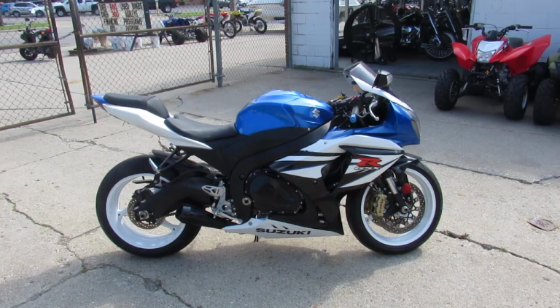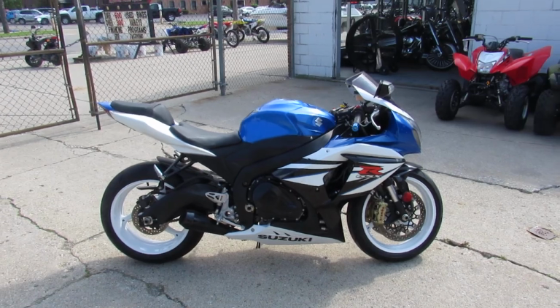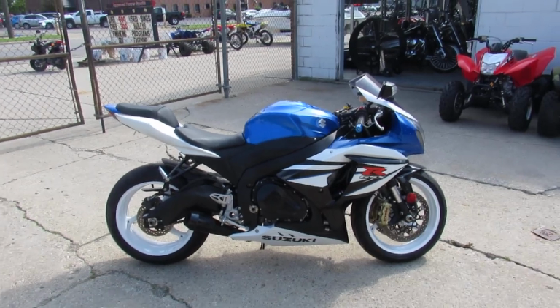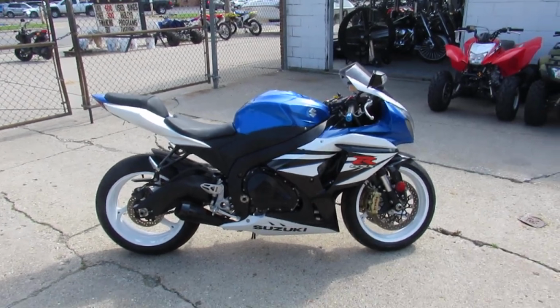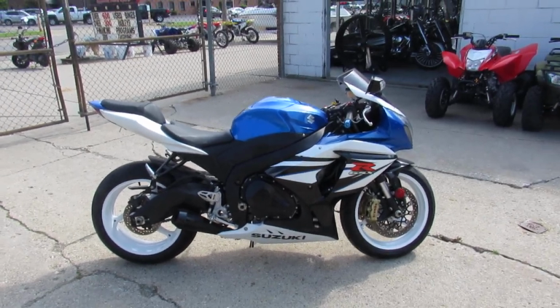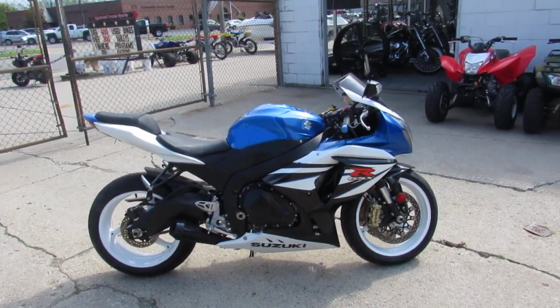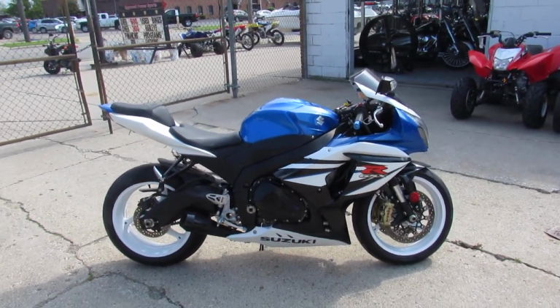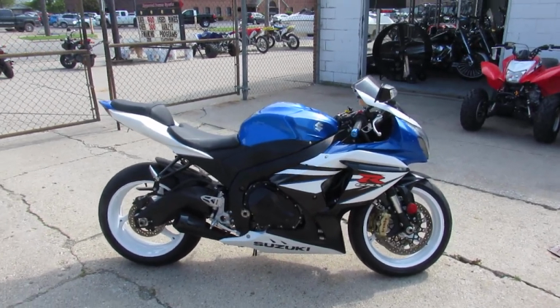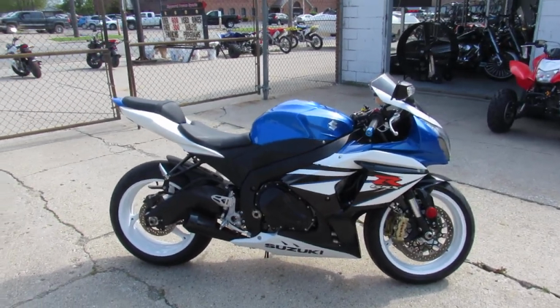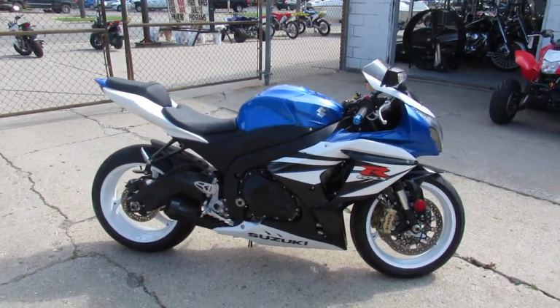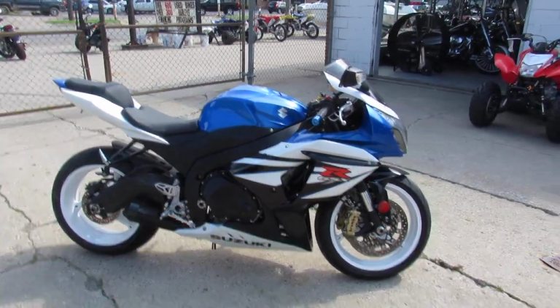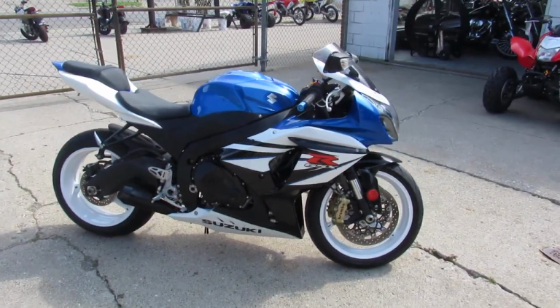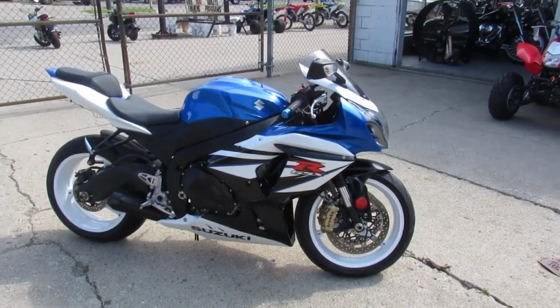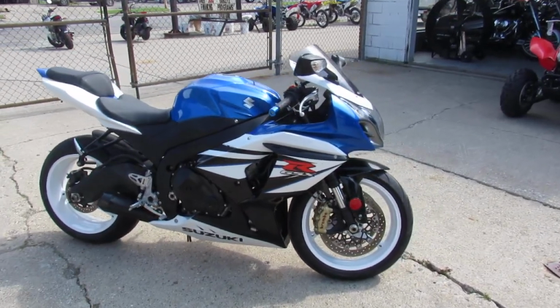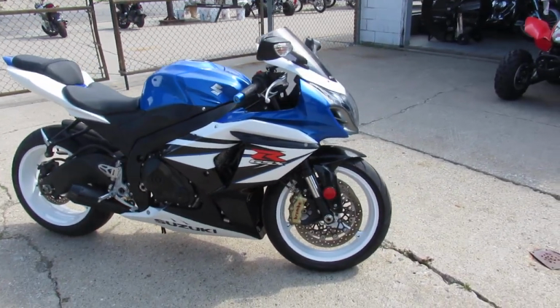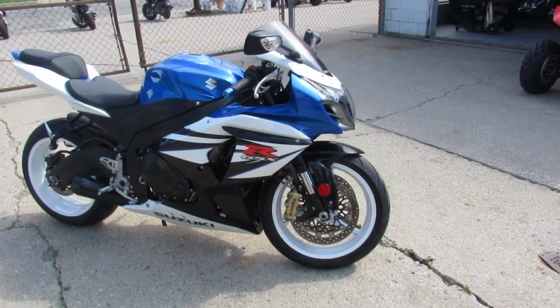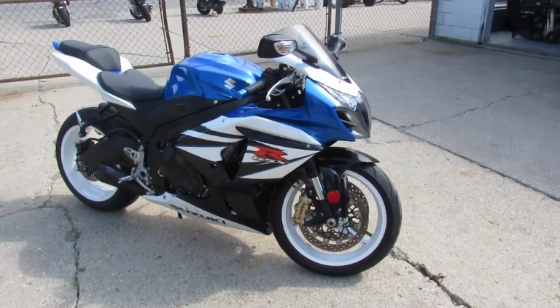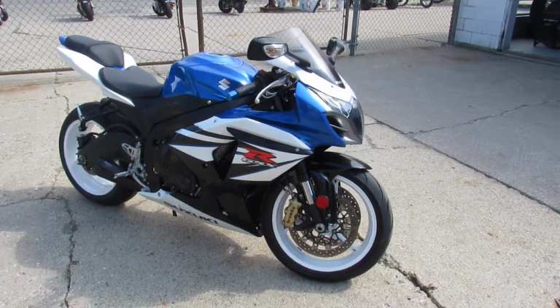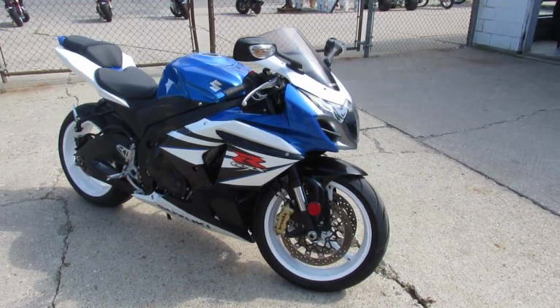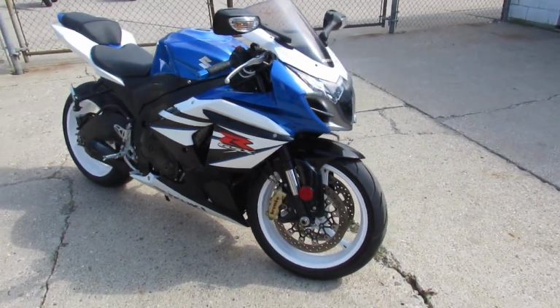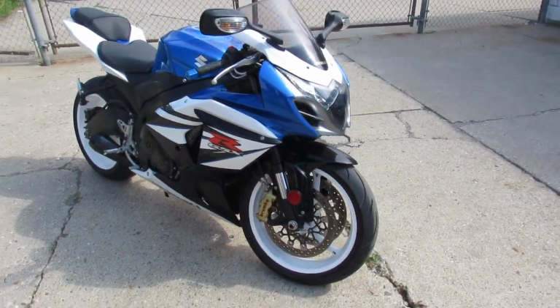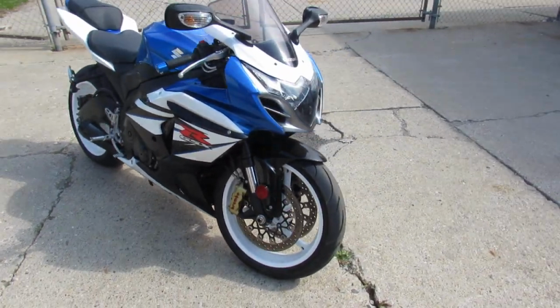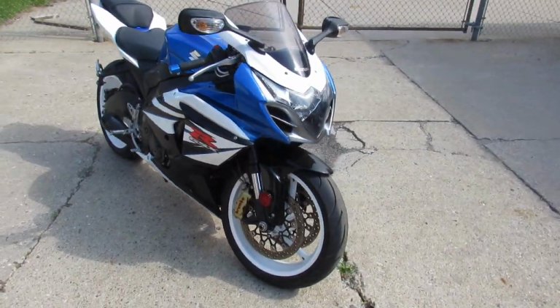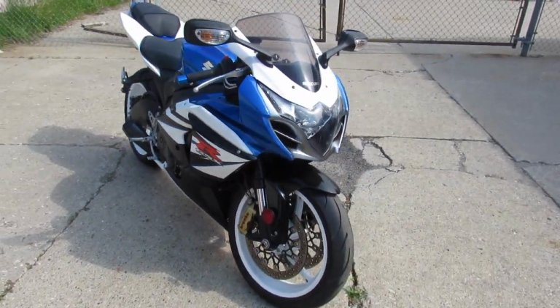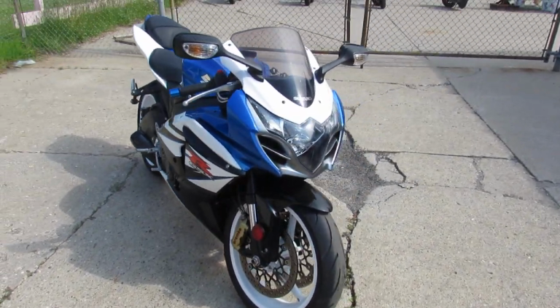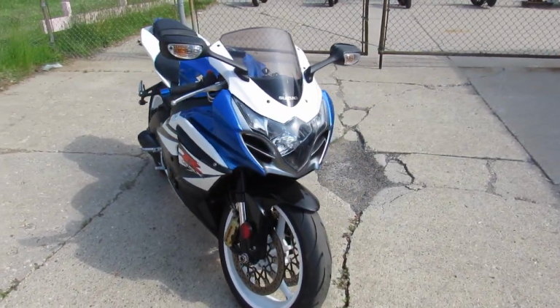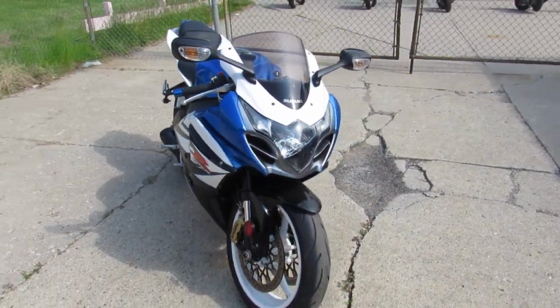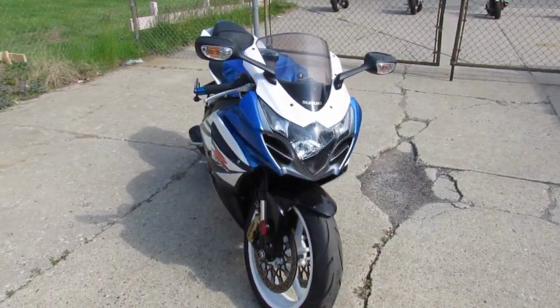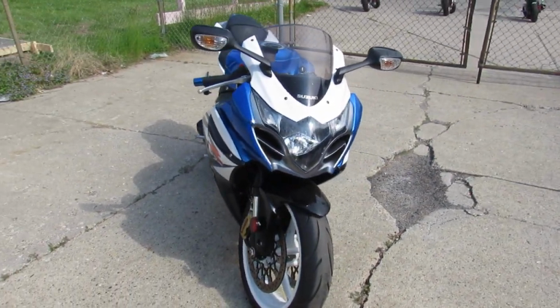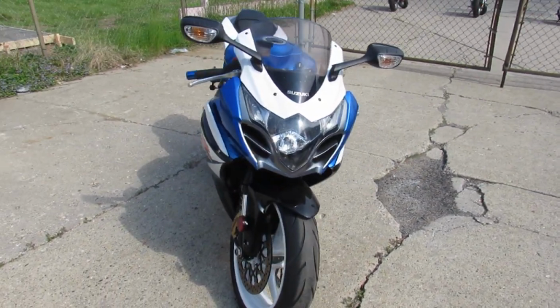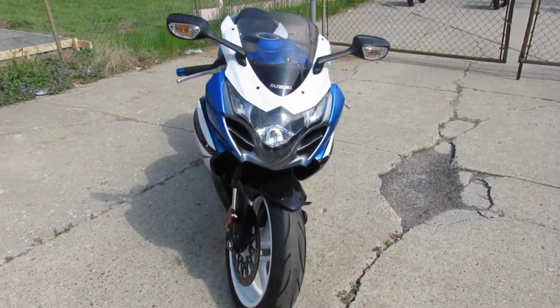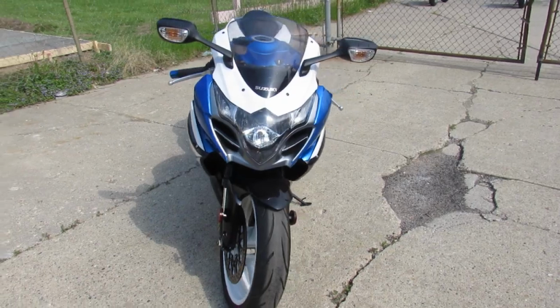Hey riders, it's Approval Powersports doing some videos on our used bikes. It's sunny and 70 degrees. We've got over 450 used bikes. We've got guaranteed financing, out-of-state financing, nationwide shipping.